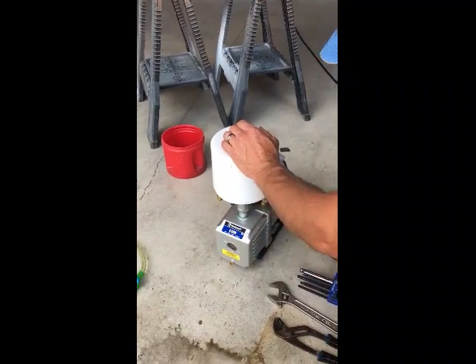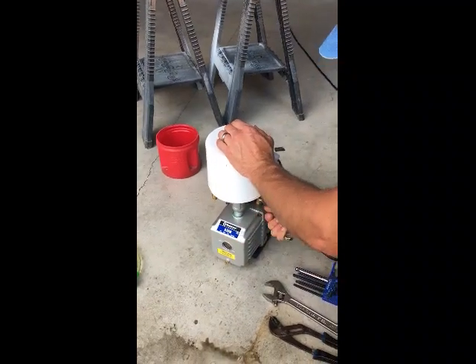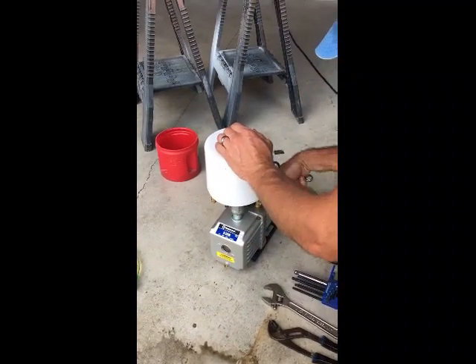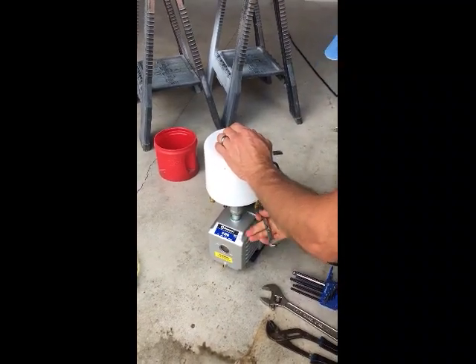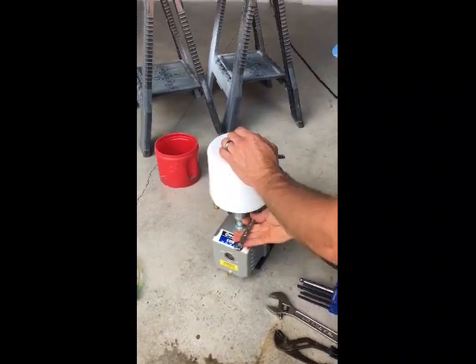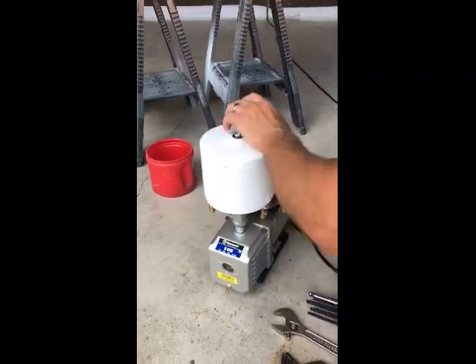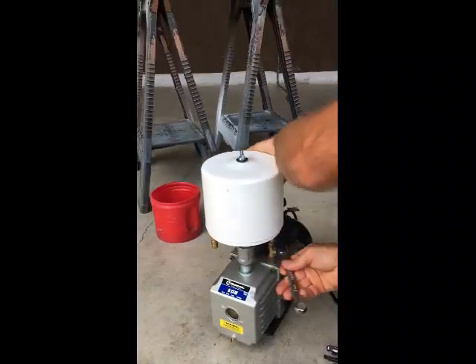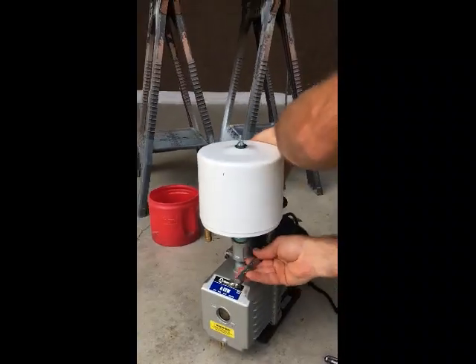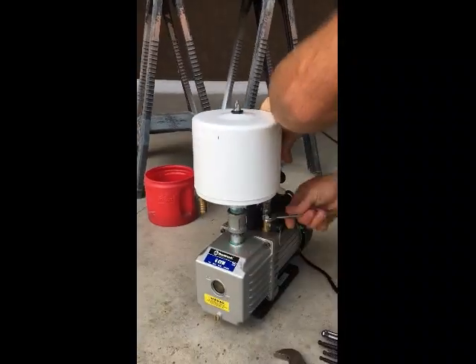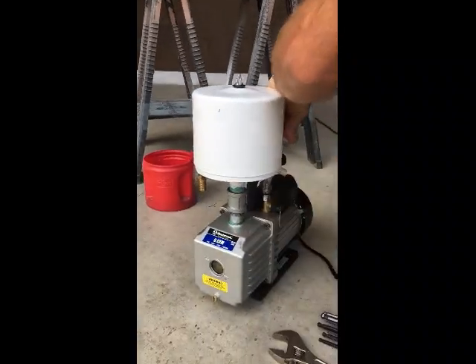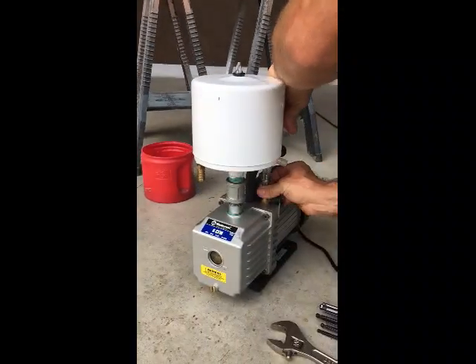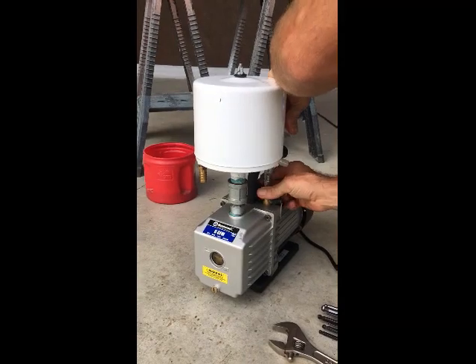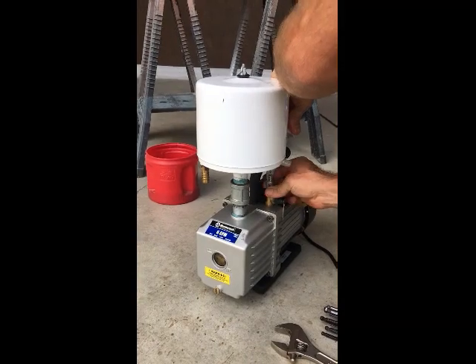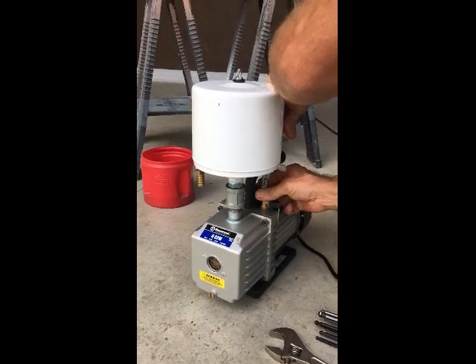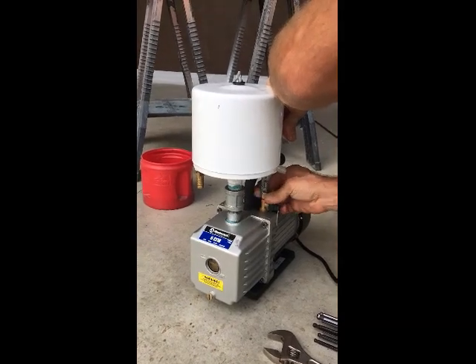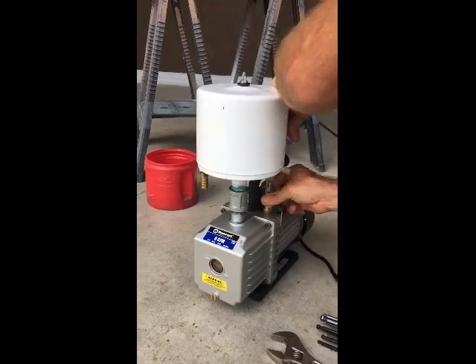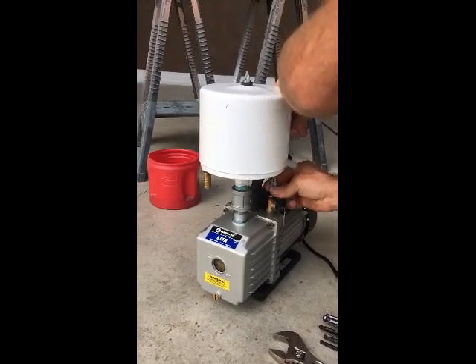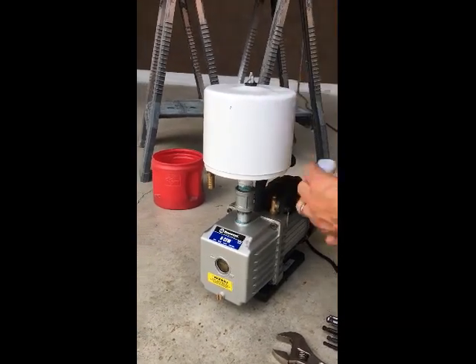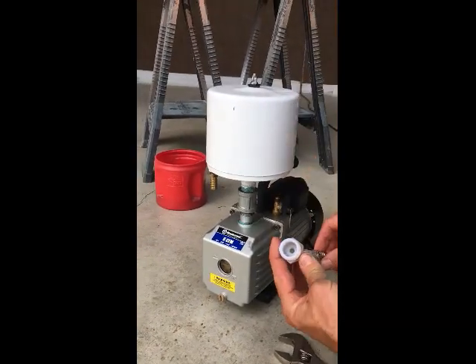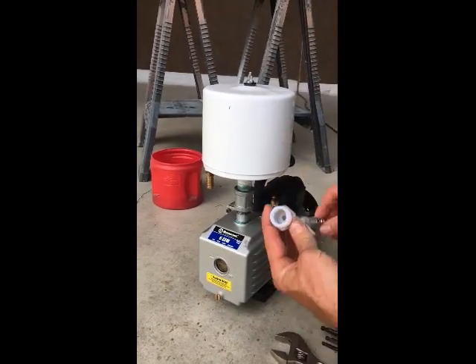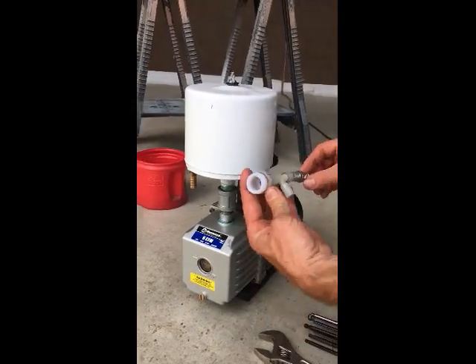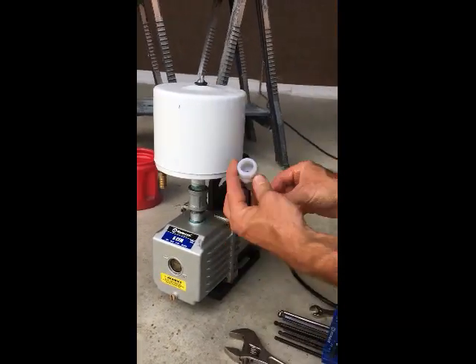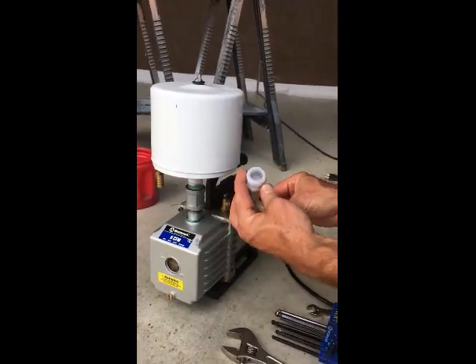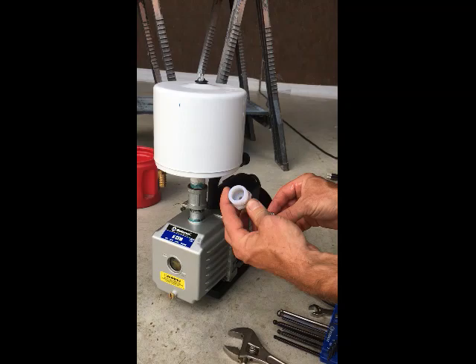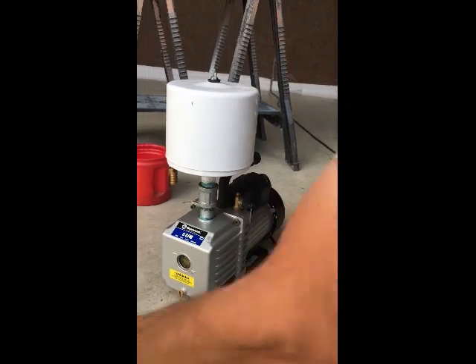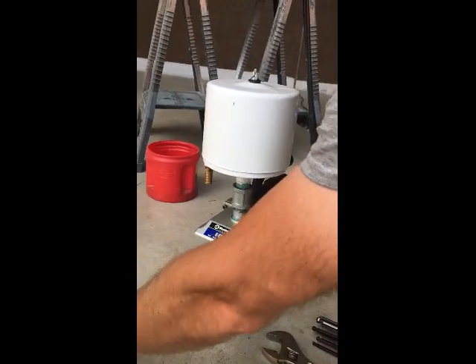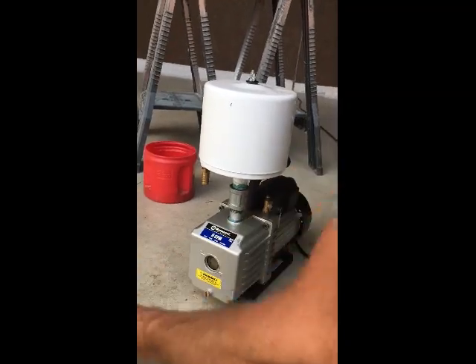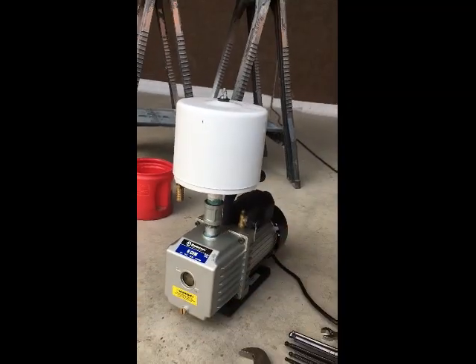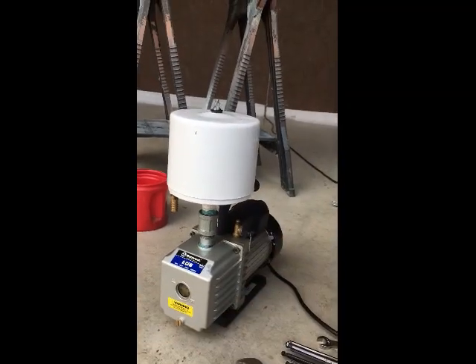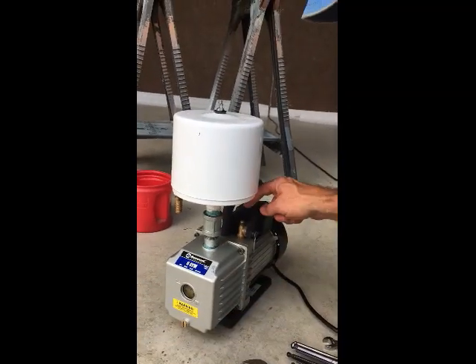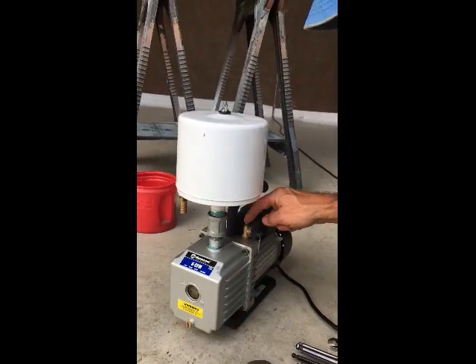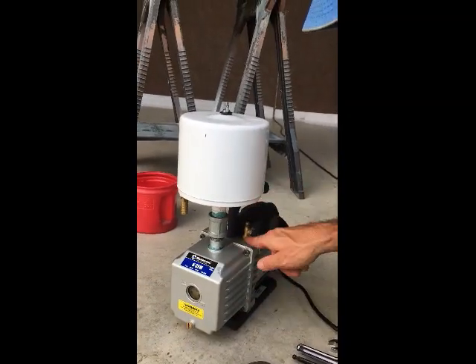First, we'll remove the swivel fitting off of the vacuum pump with a 9/16 inch wrench. This particular pump is missing the filter material in the external vacuum line filter, so there is a good chance the internal filter has debris.